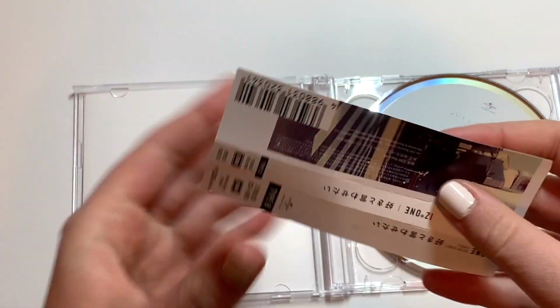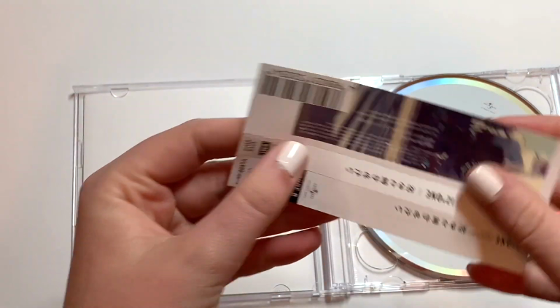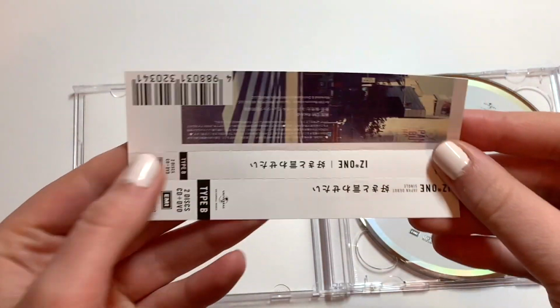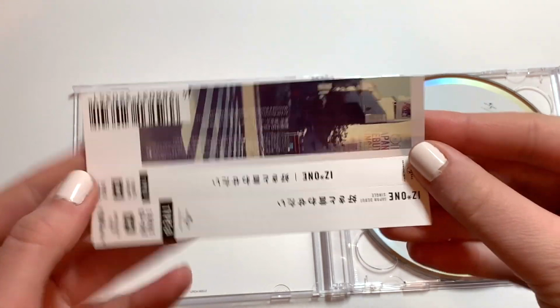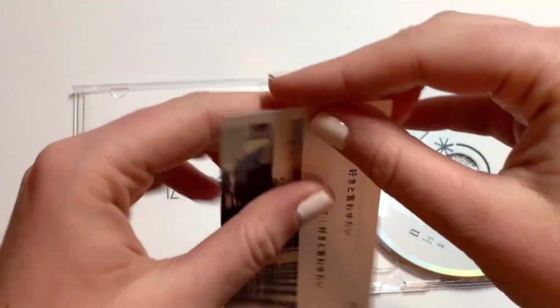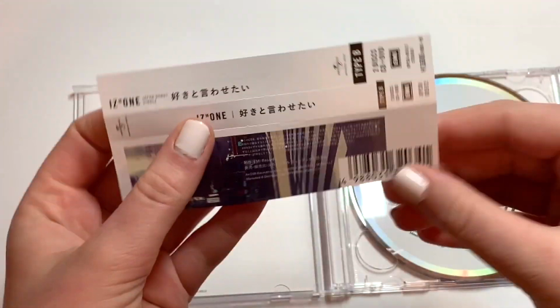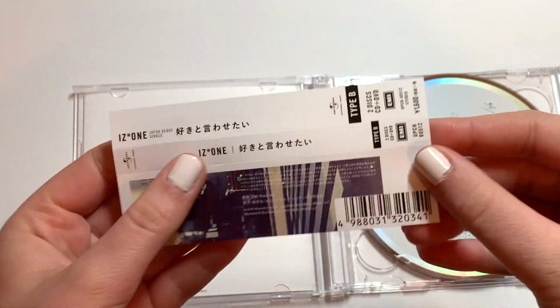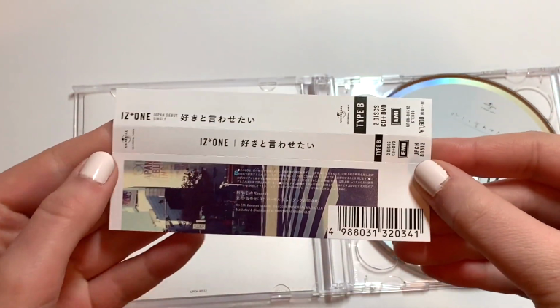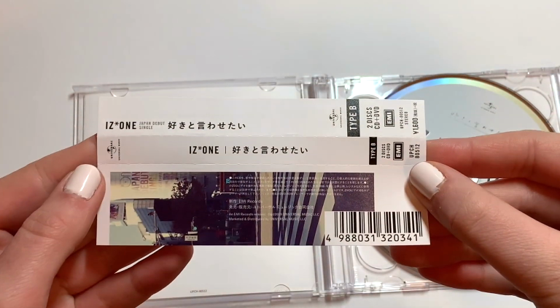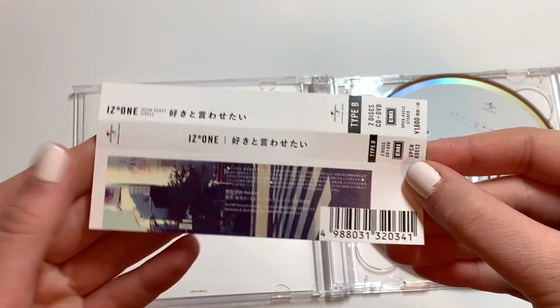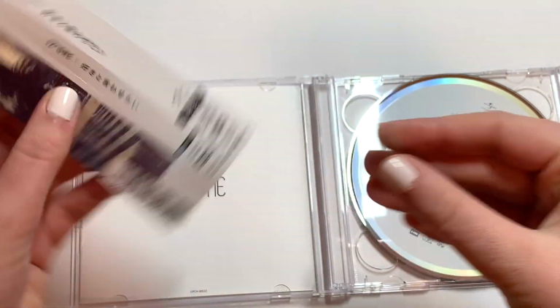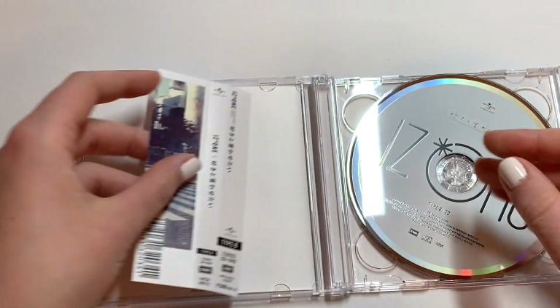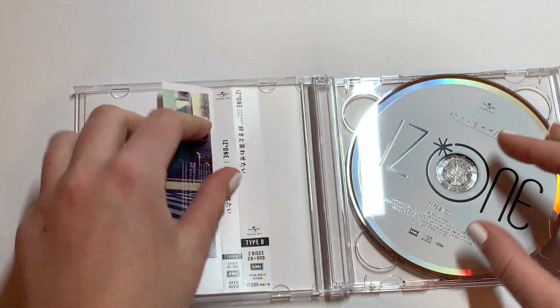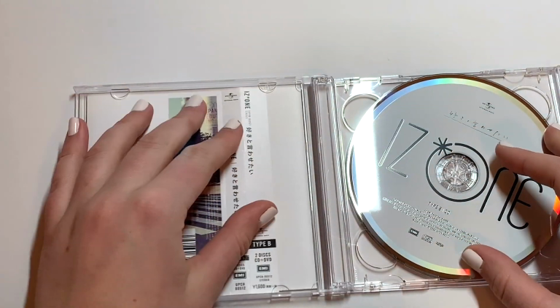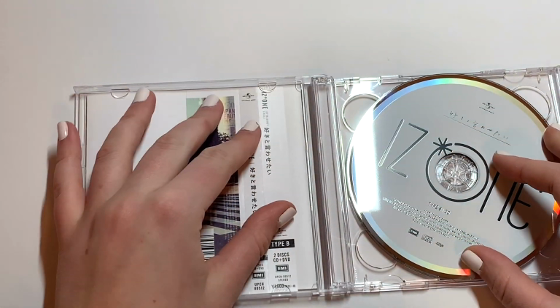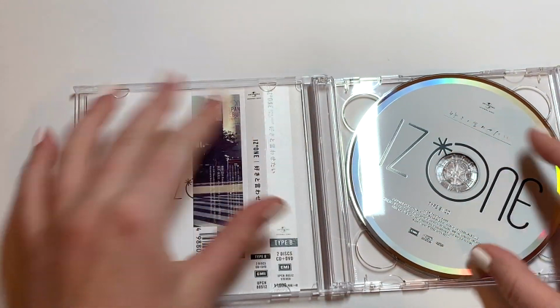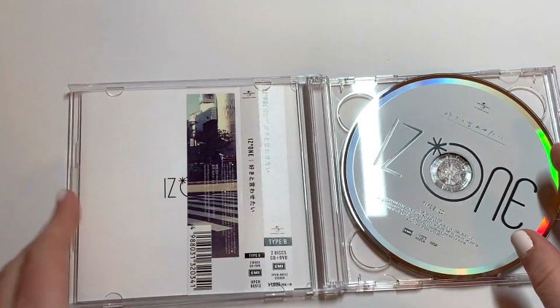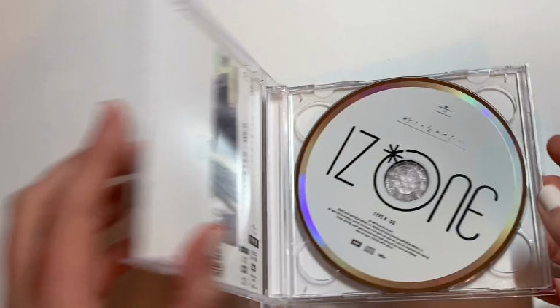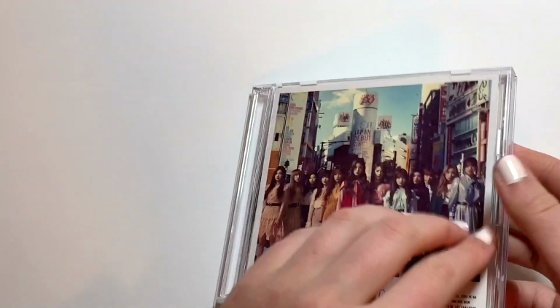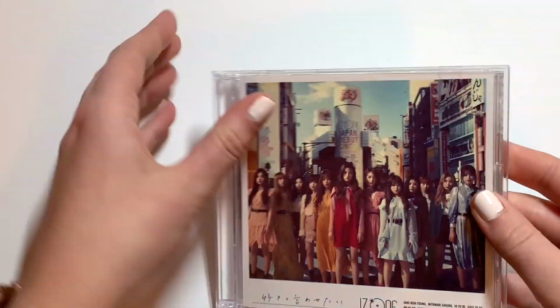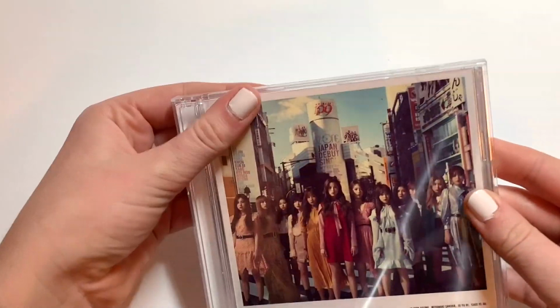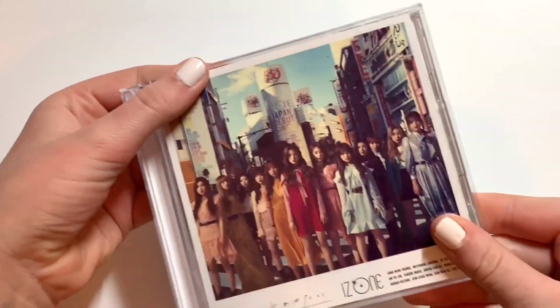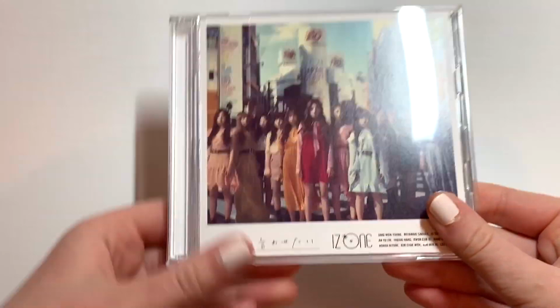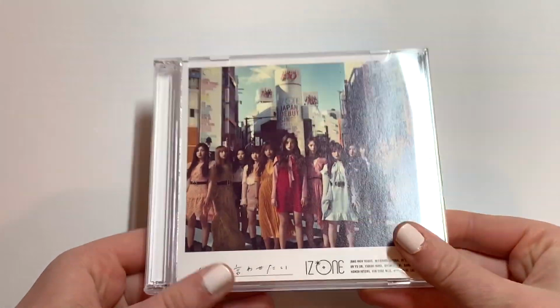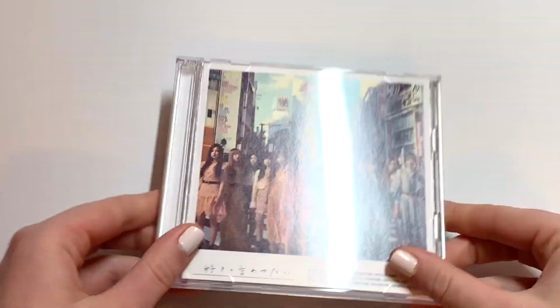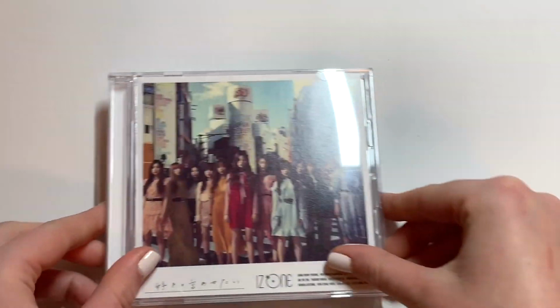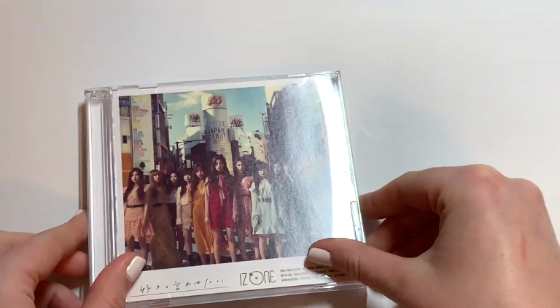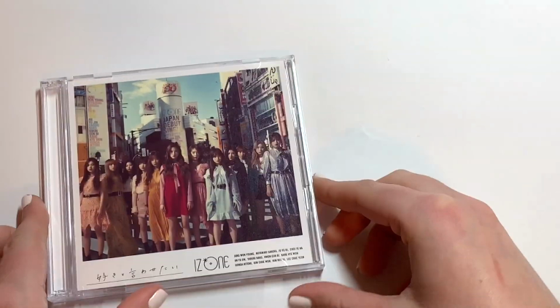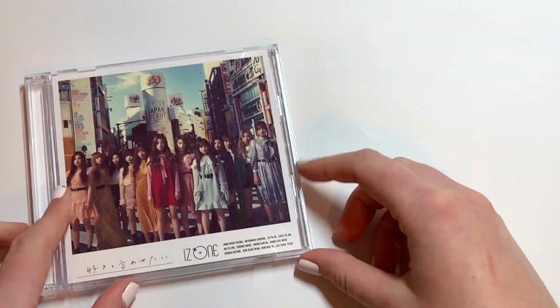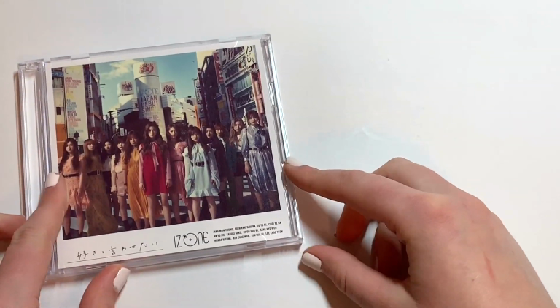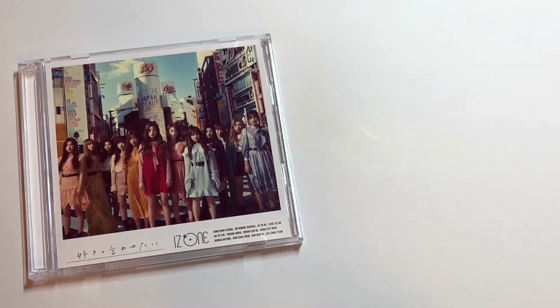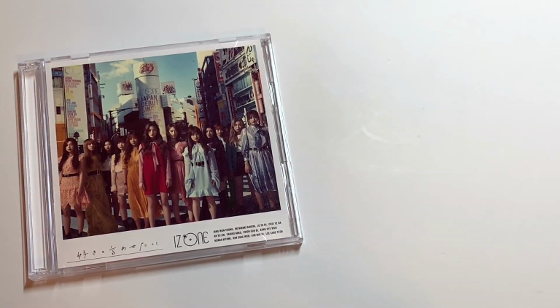And then my OBI — this is what it looks like. I always keep my OBIs in the albums like that, in my jewel cases. So yes, let's look at my photo.